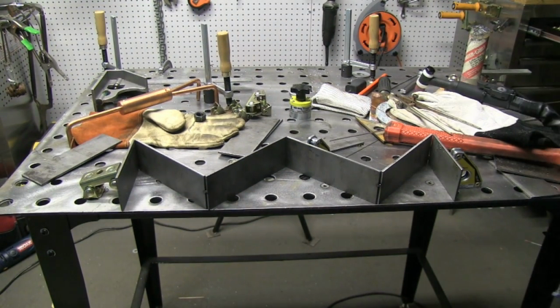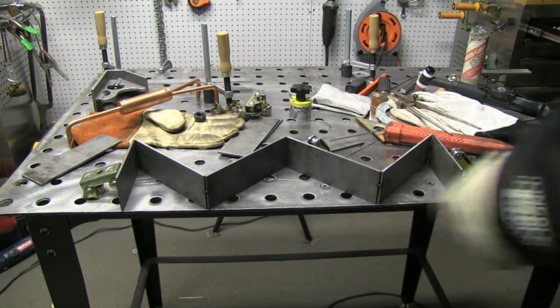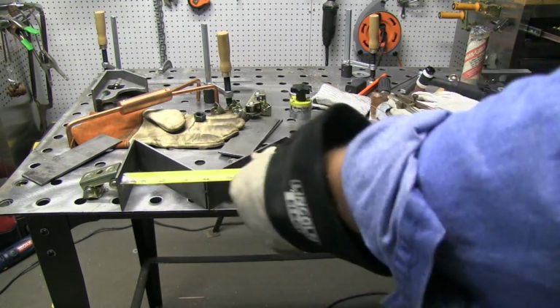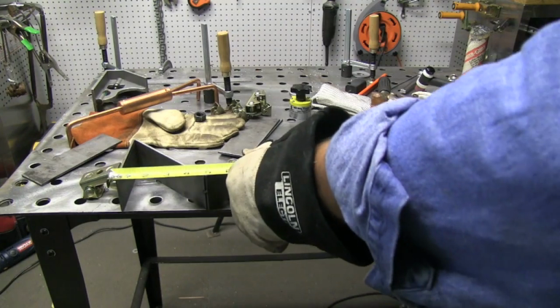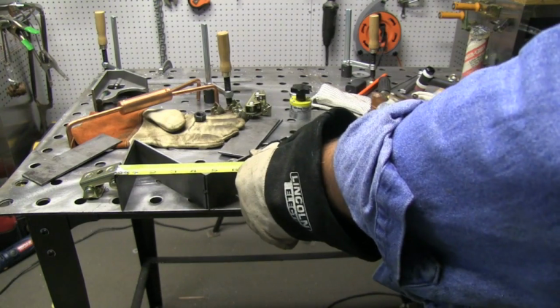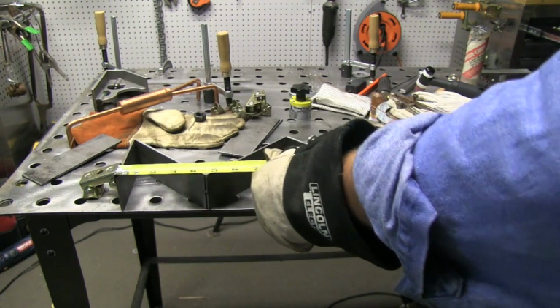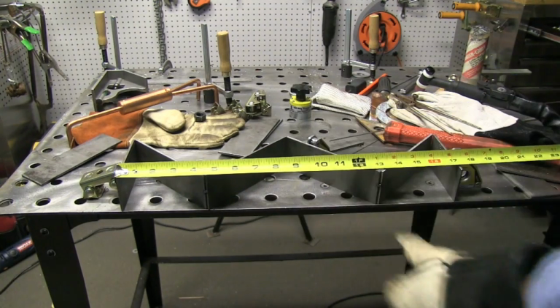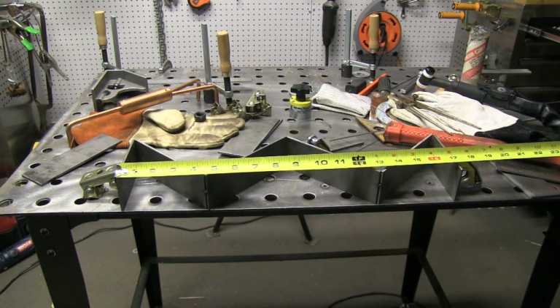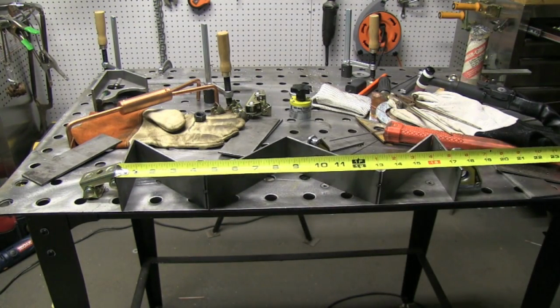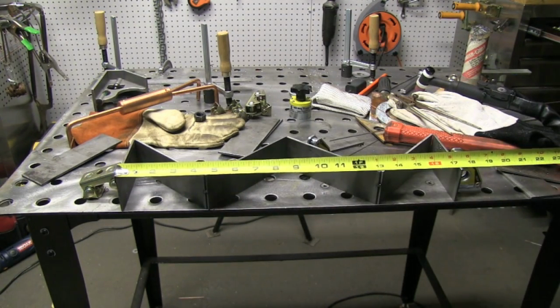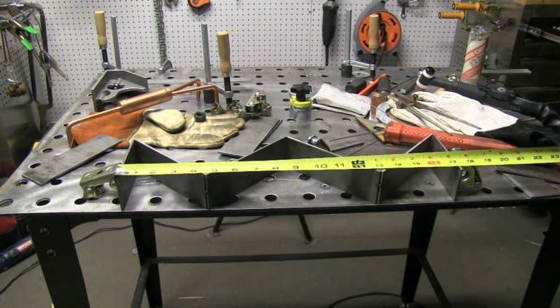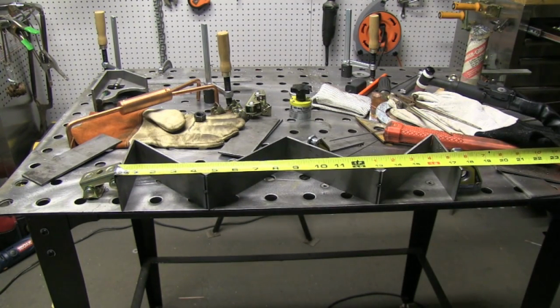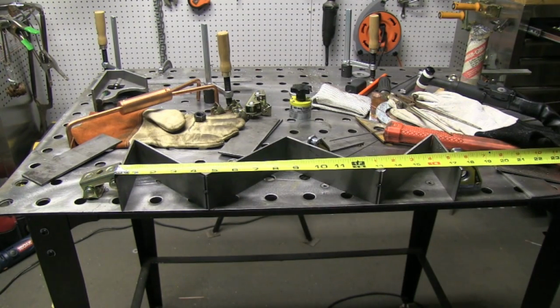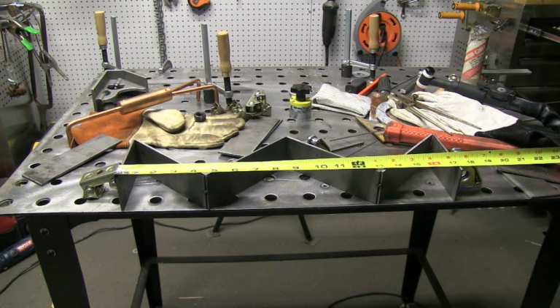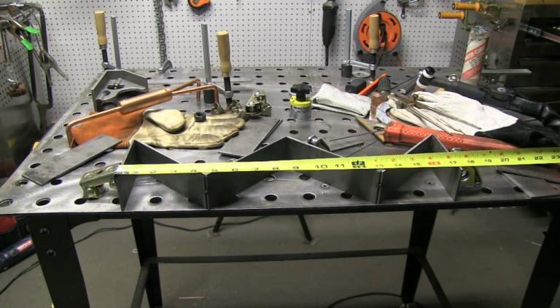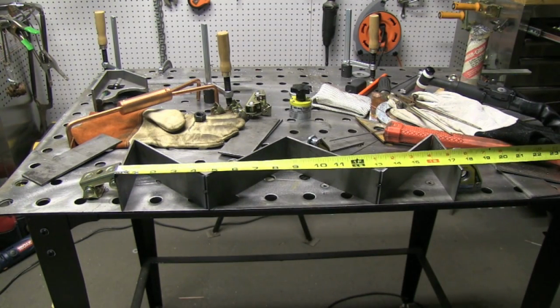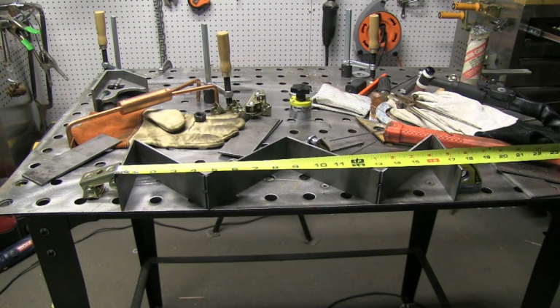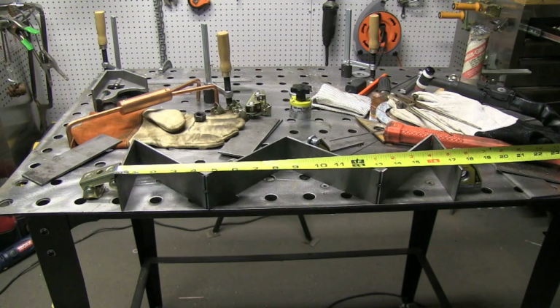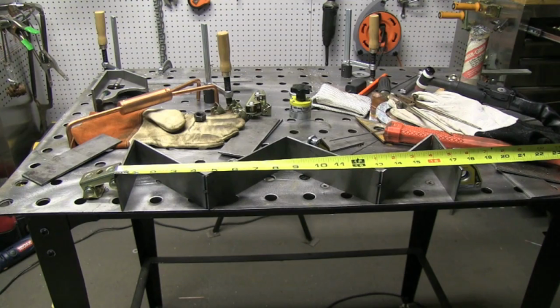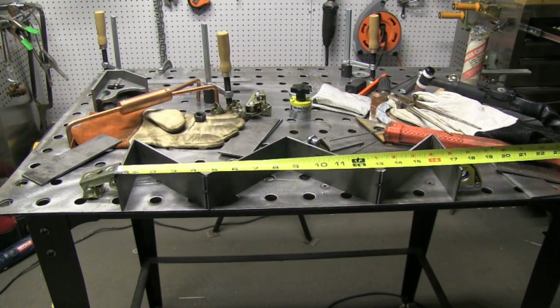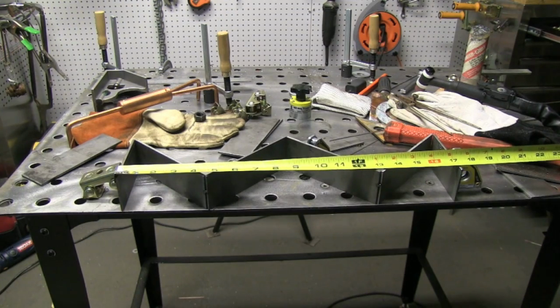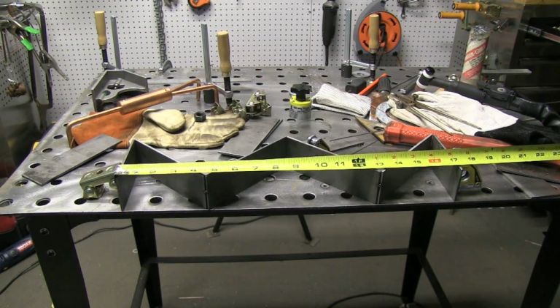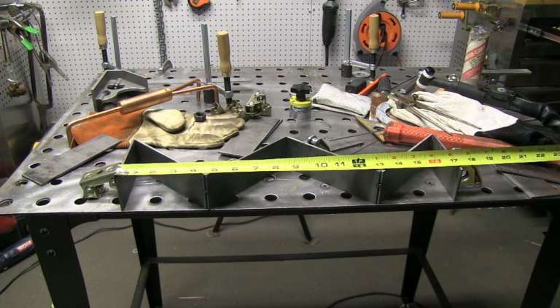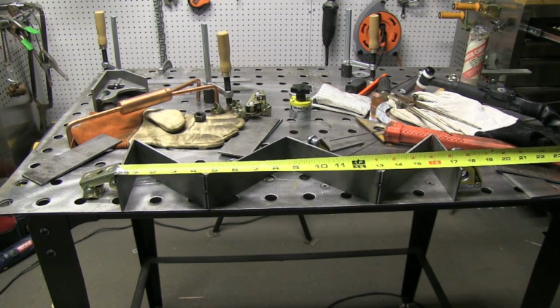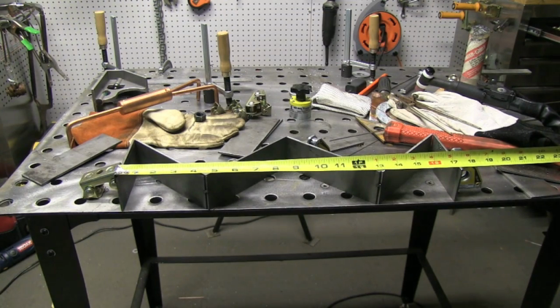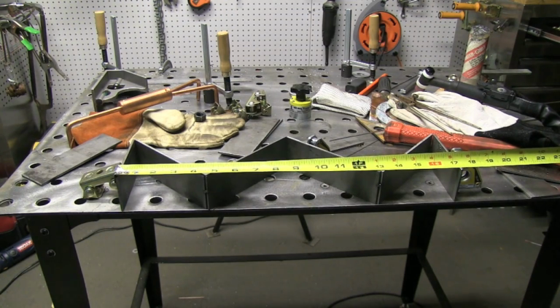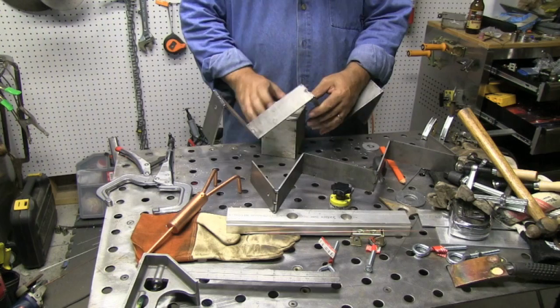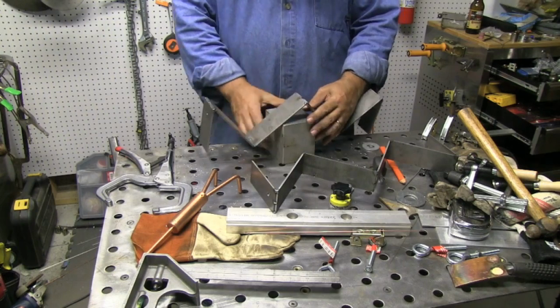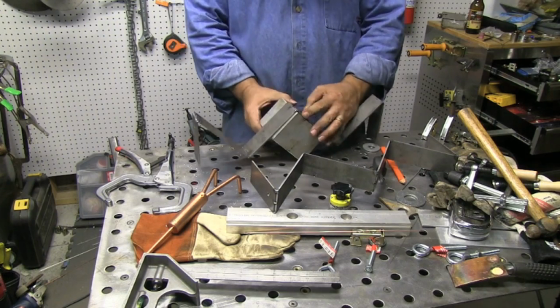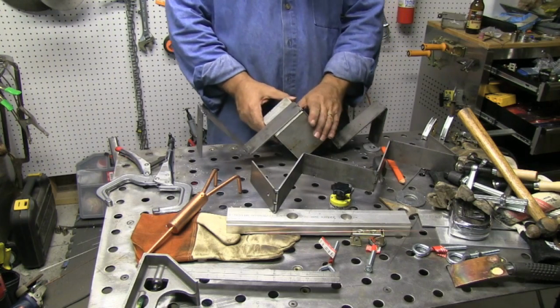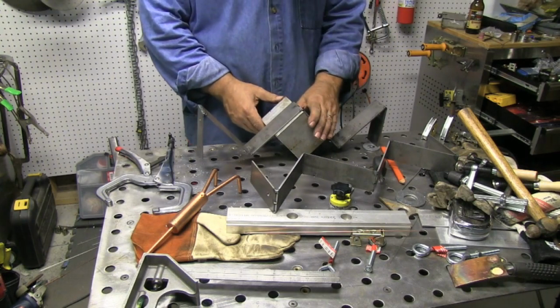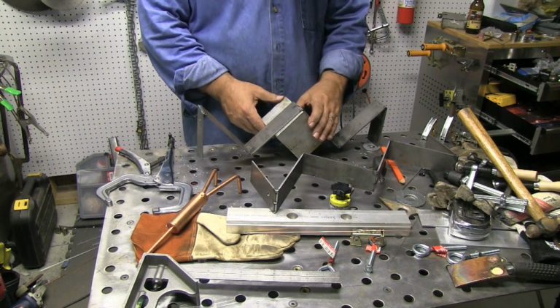The cart is 18 inches wide. This bracket is roughly 17 and a half inches, which gives just enough room on the edges for a nice fillet weld — it's going to work out just fine. I'm going to go ahead and weld them up.